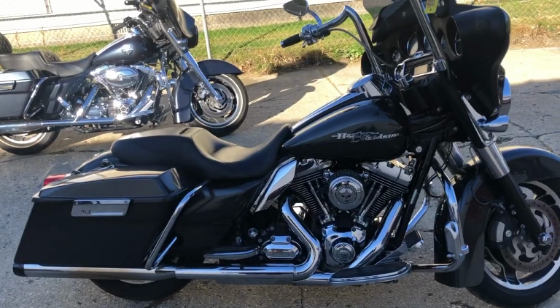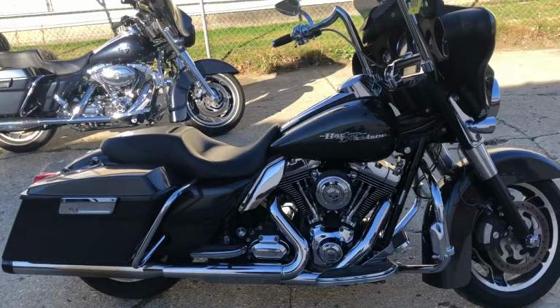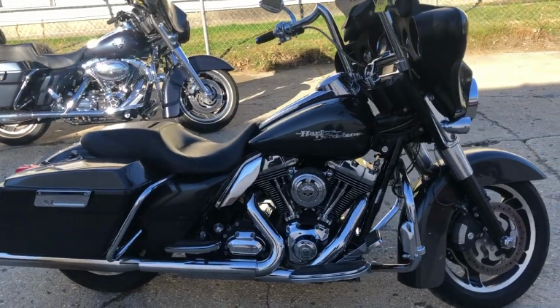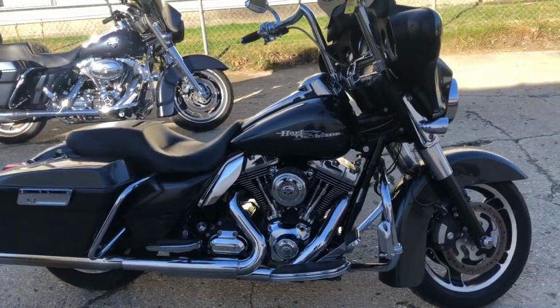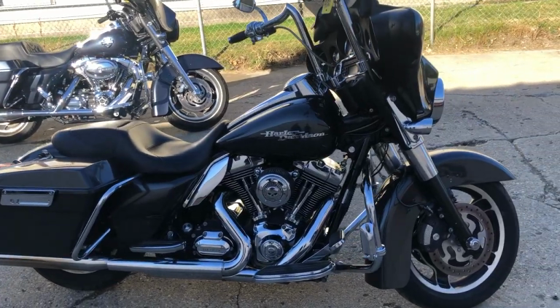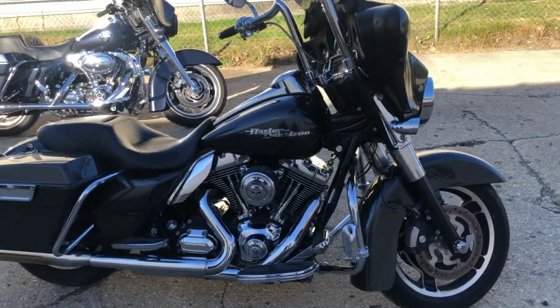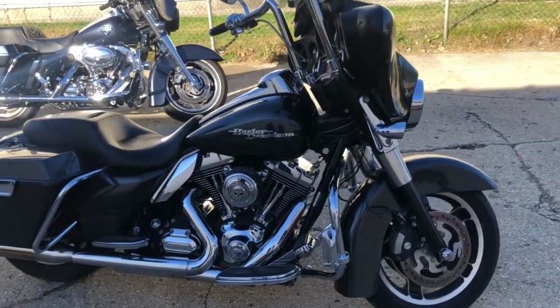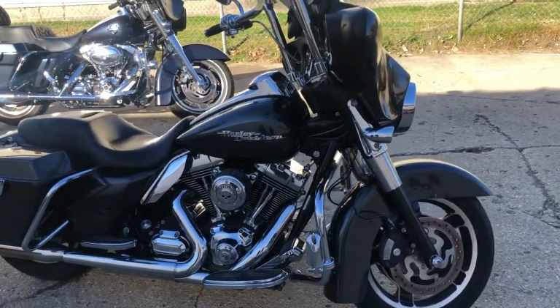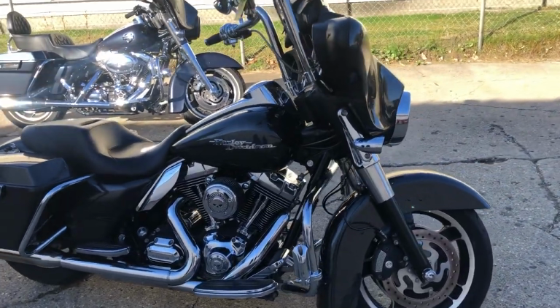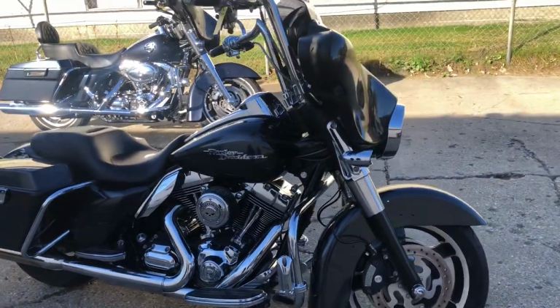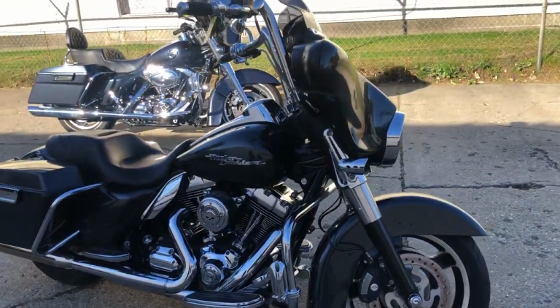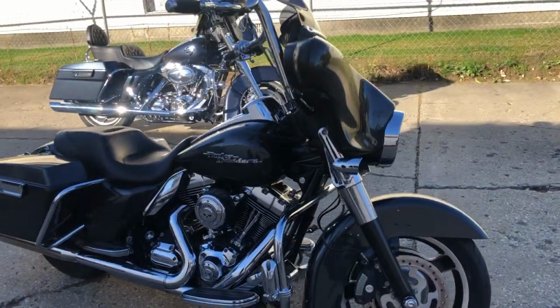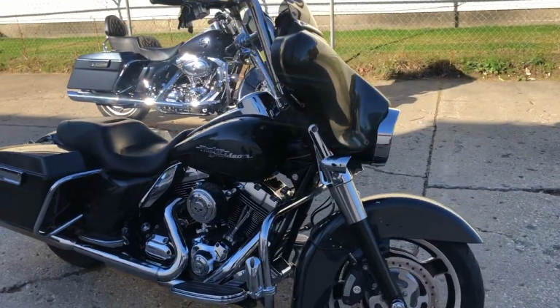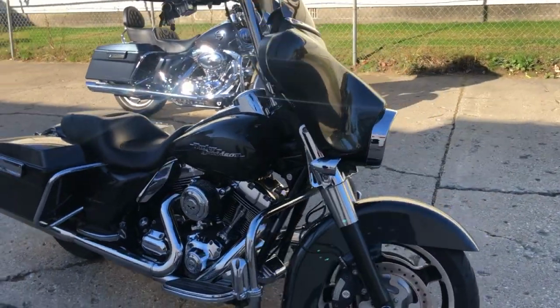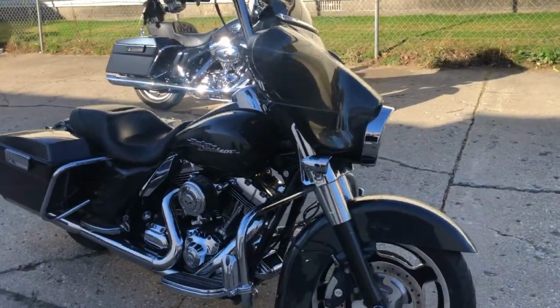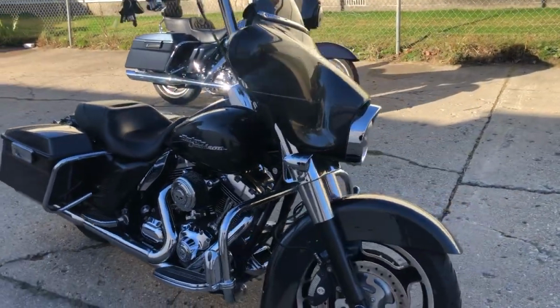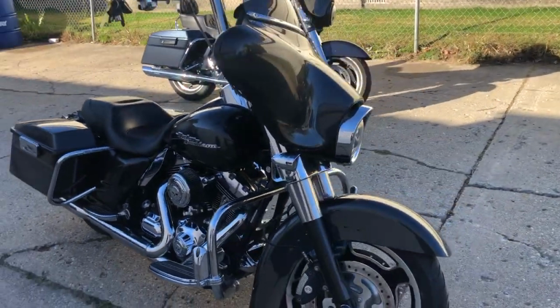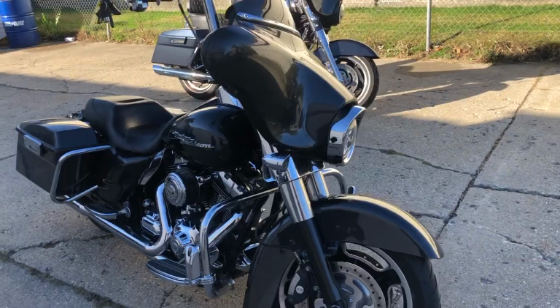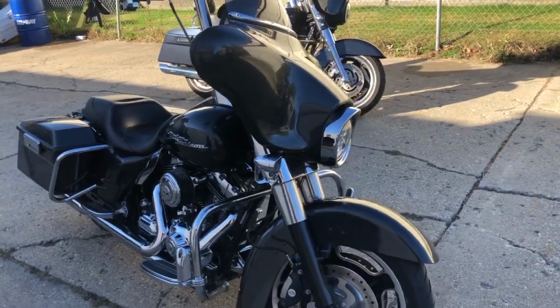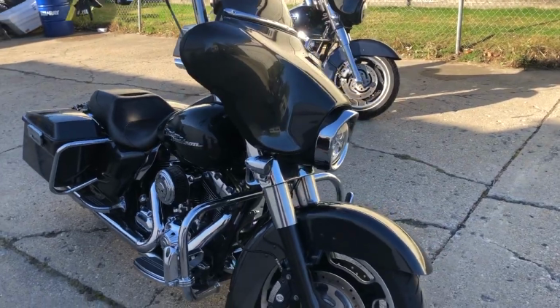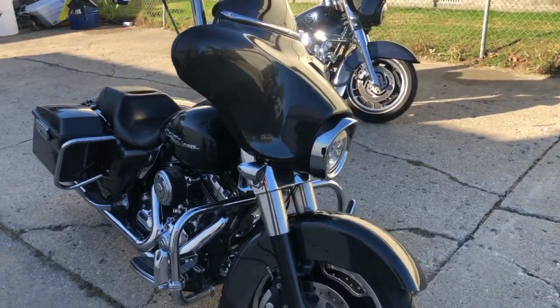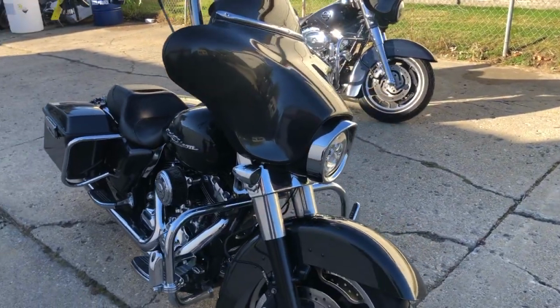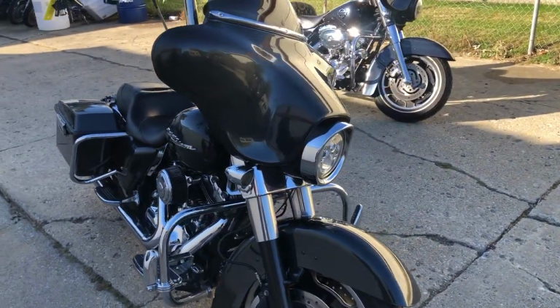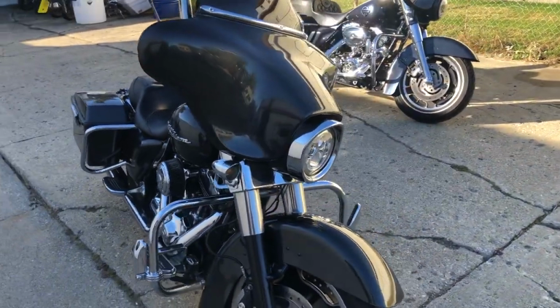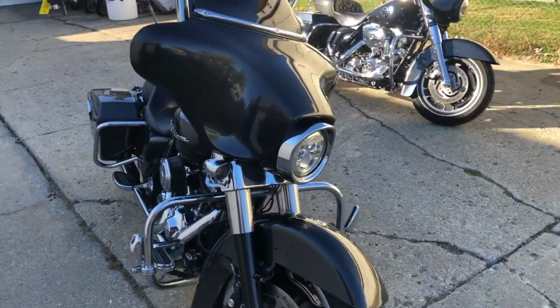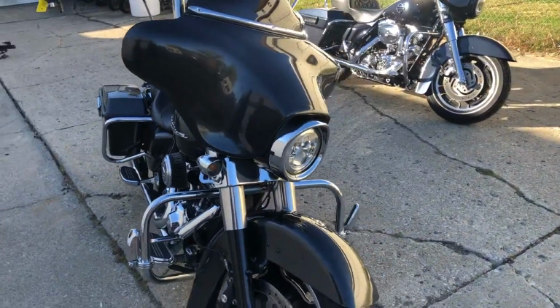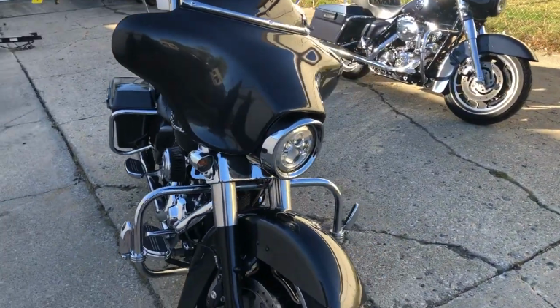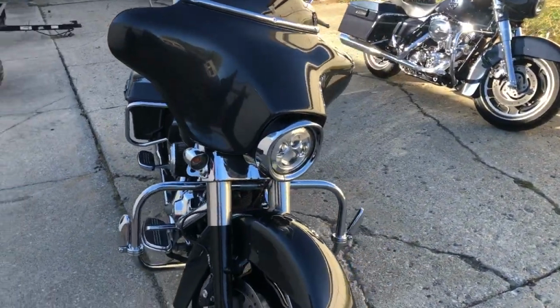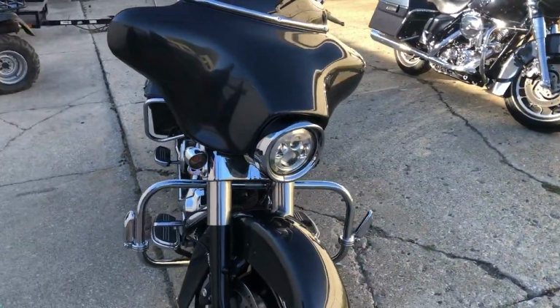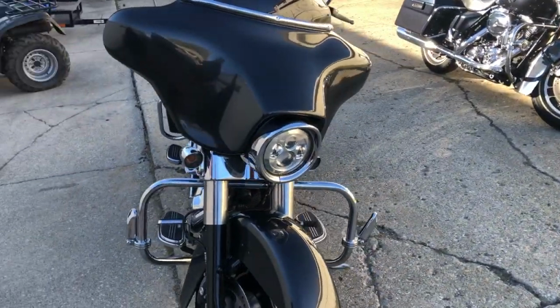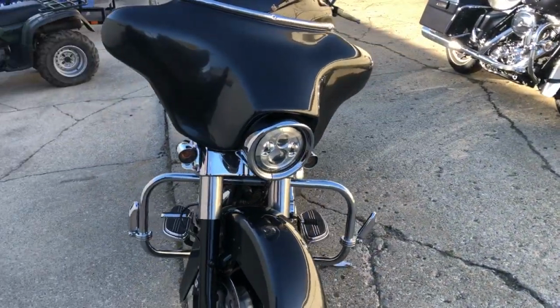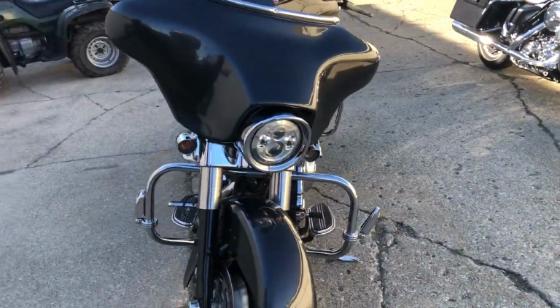Hey guys, ApprovalPowerSports.com here doing some videos on some stuff that just came into the showroom. Got a 2009 Street Glide here we're going to show you. This one's got over $2,500 in extras — take a close look.